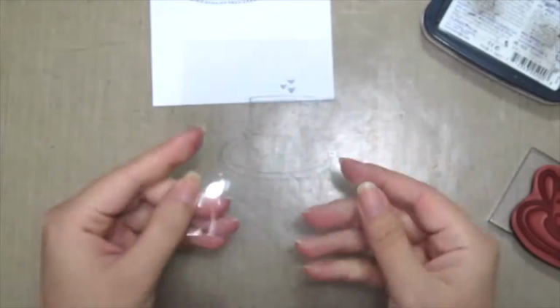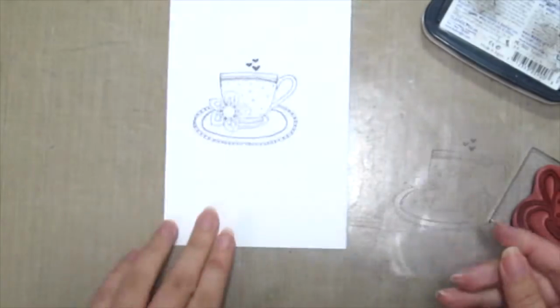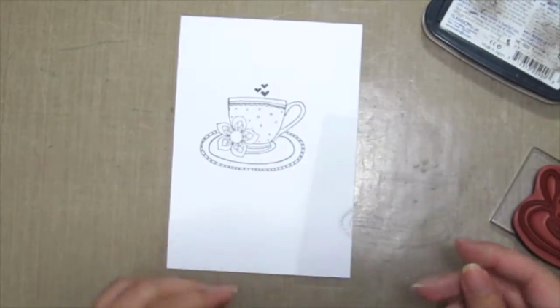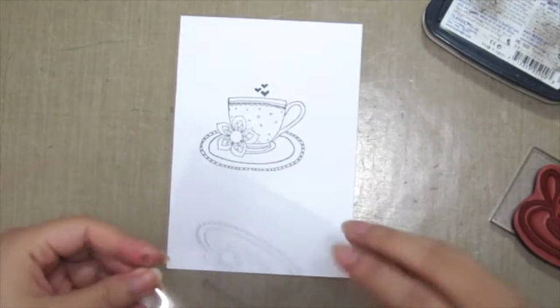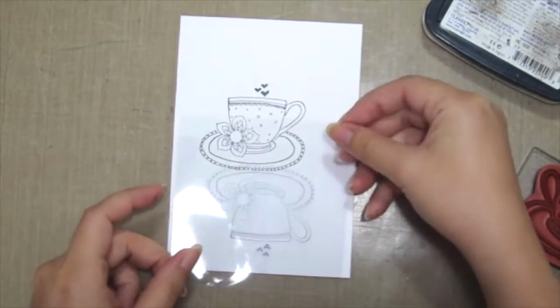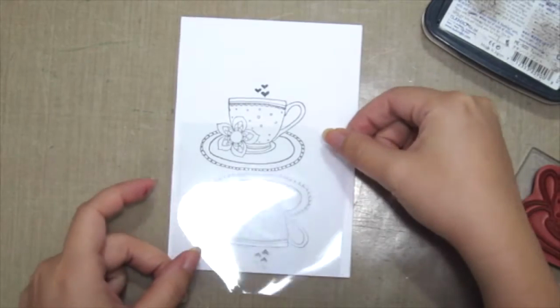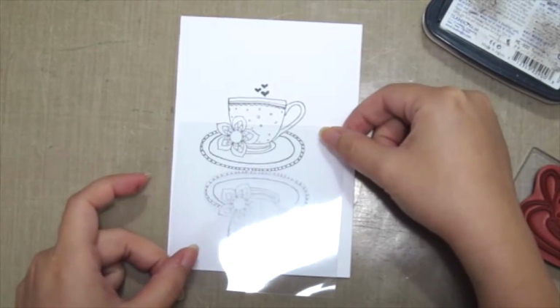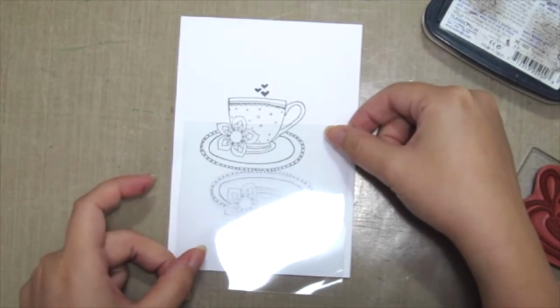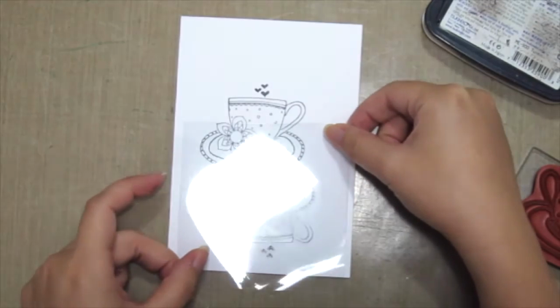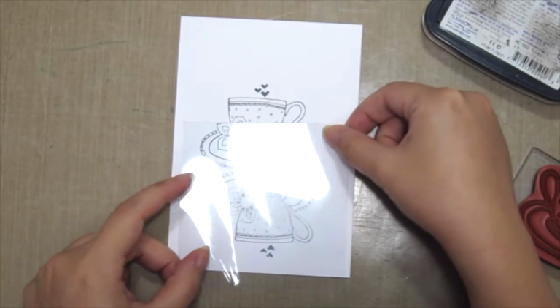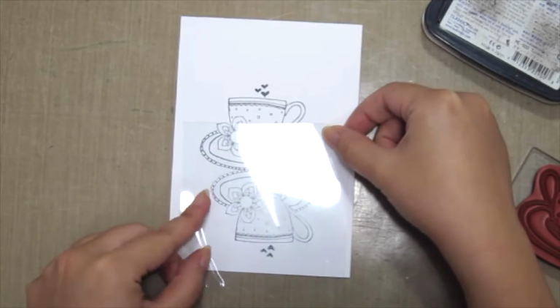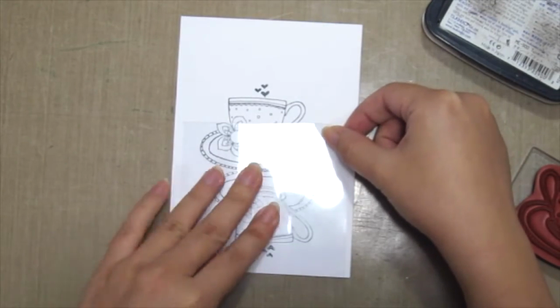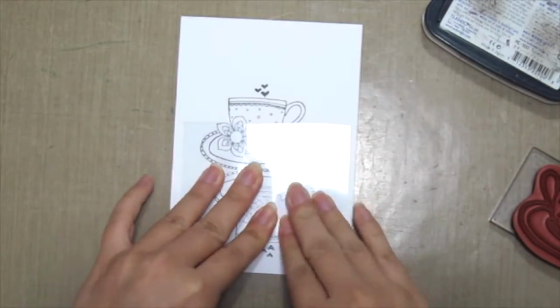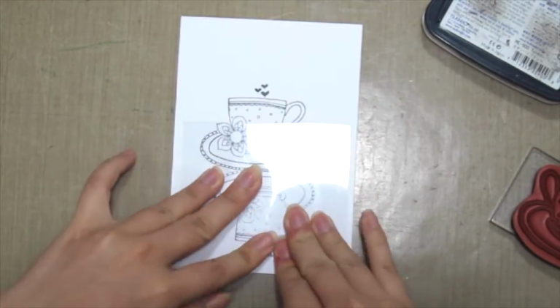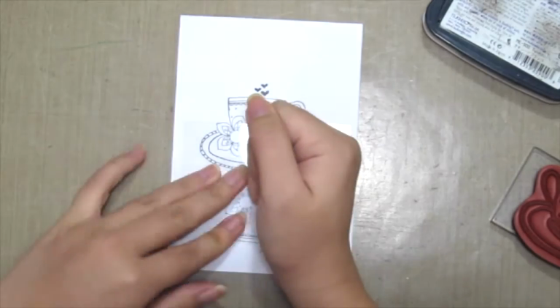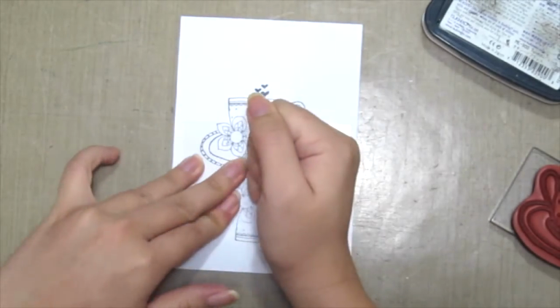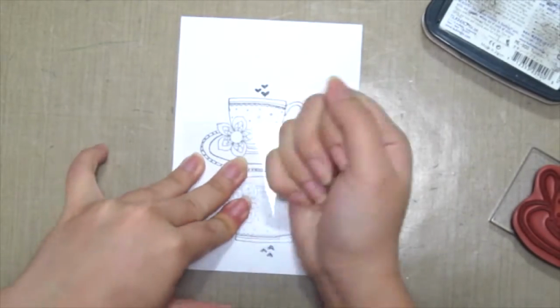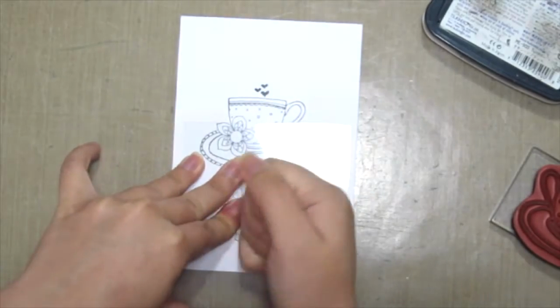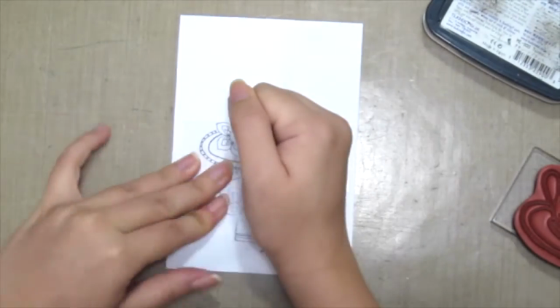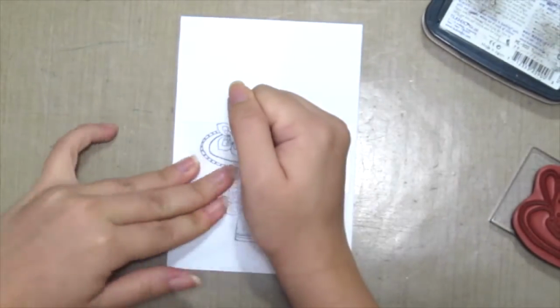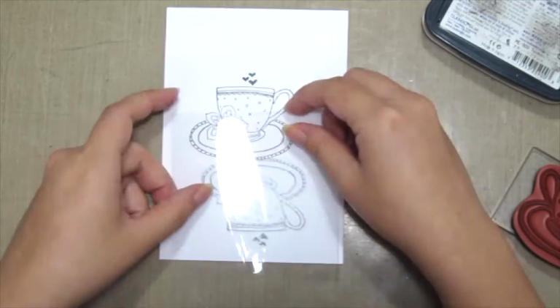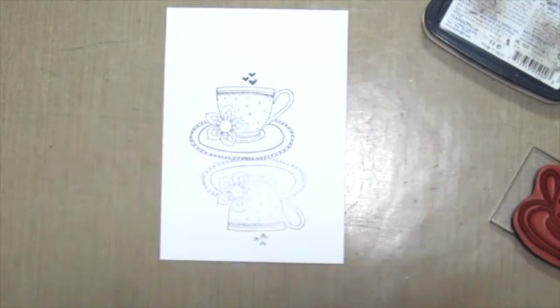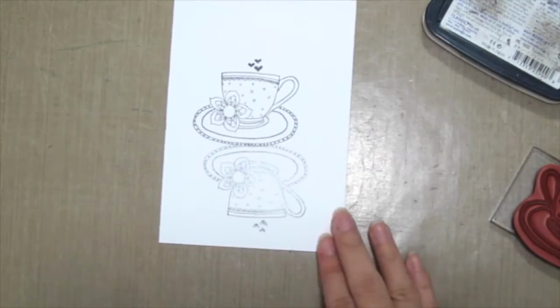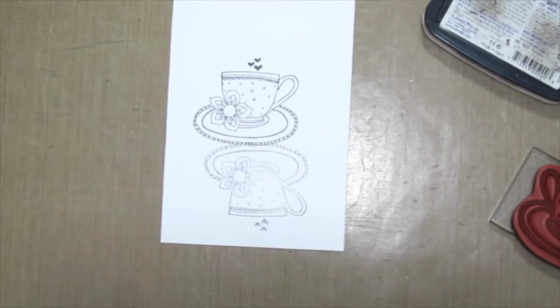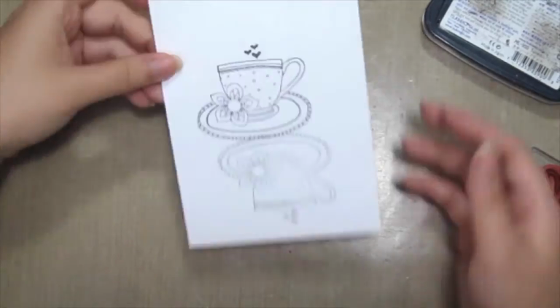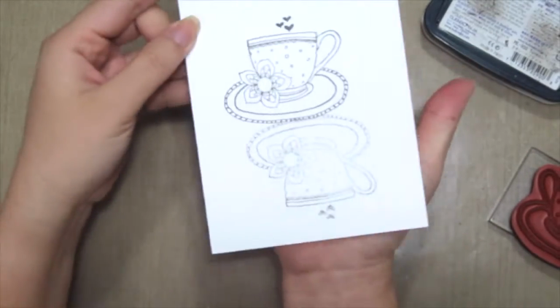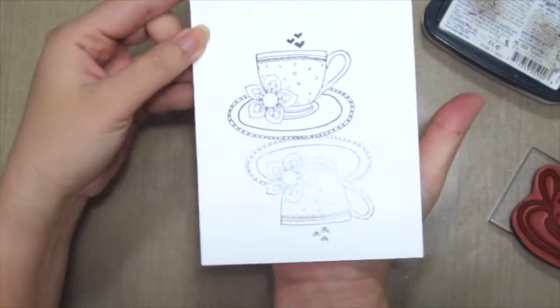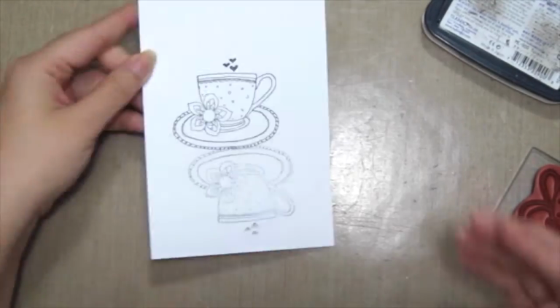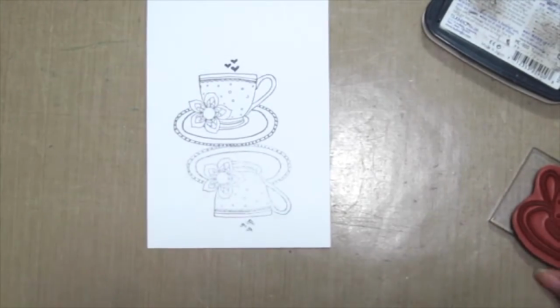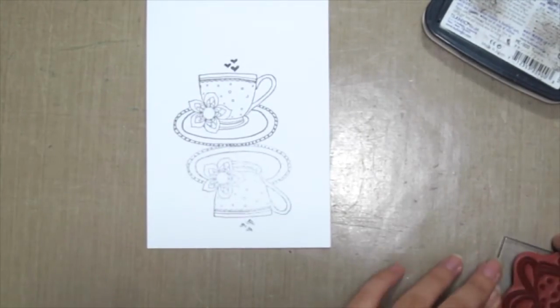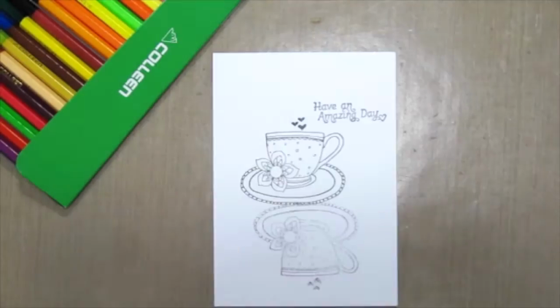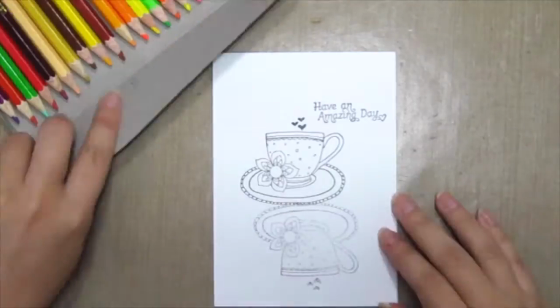Then flip the acetate over and press it onto your cardstock firmly. This will give a faded image which is perfect like a reflection.